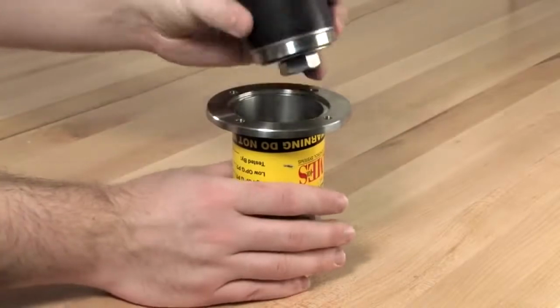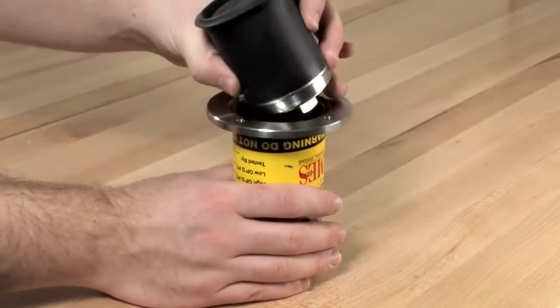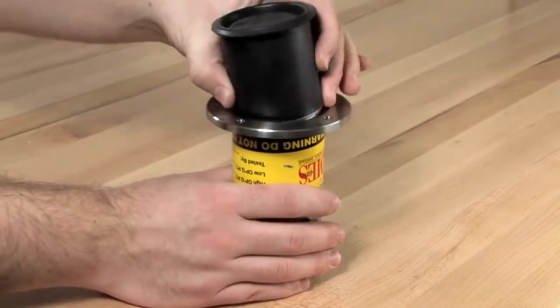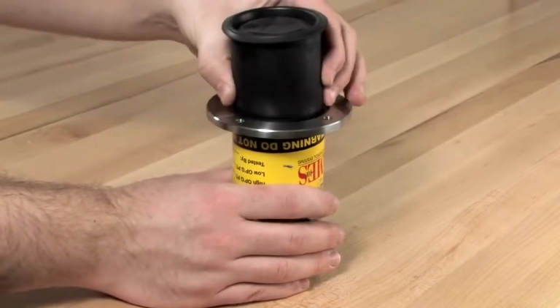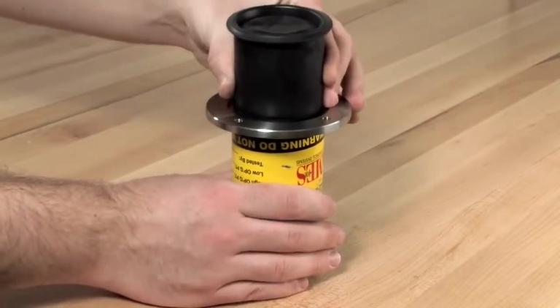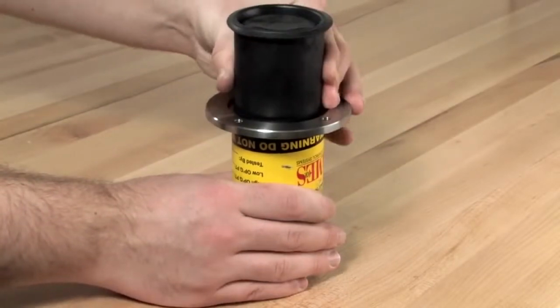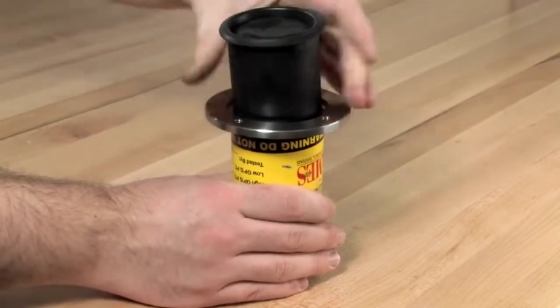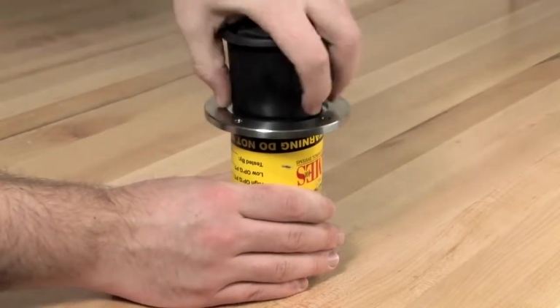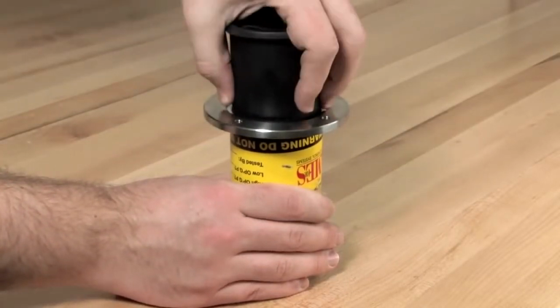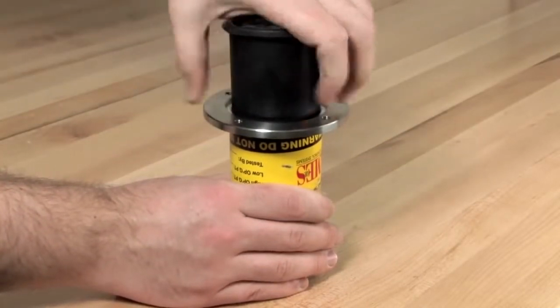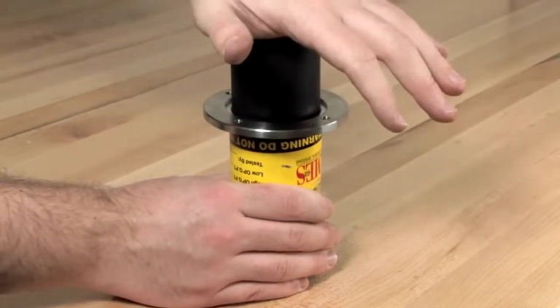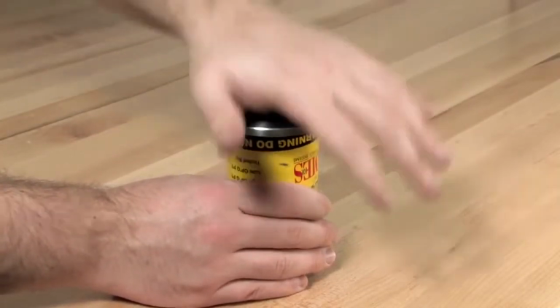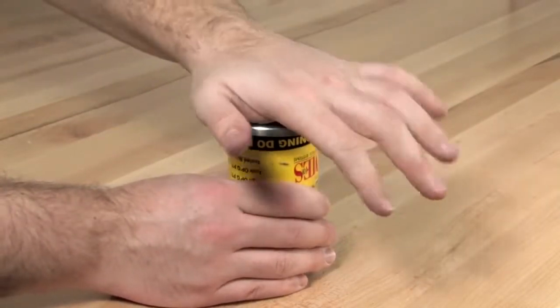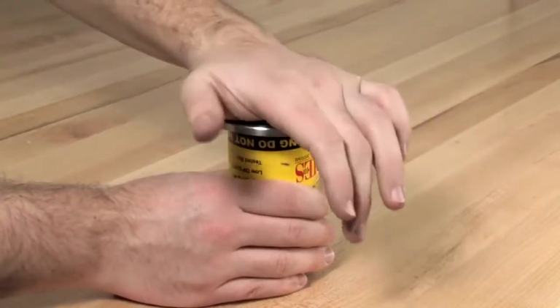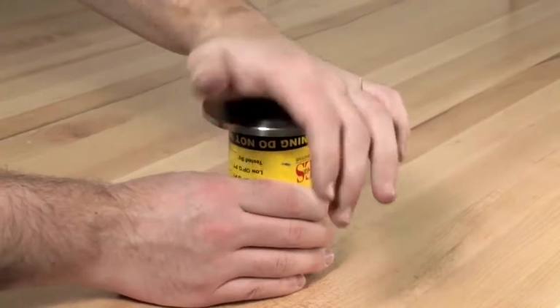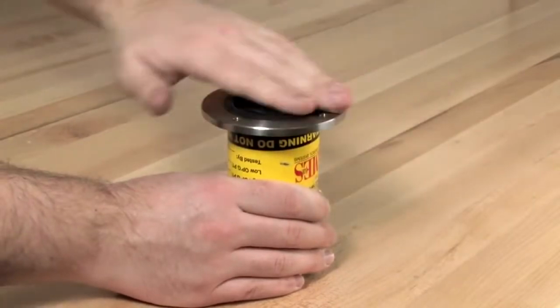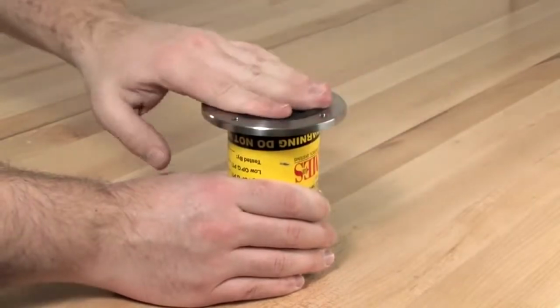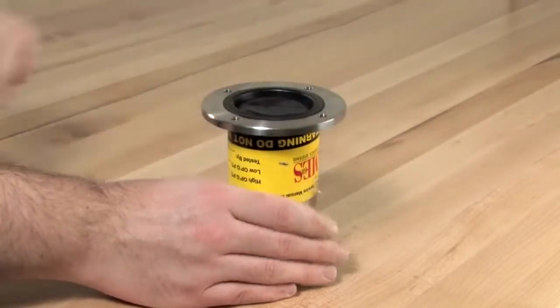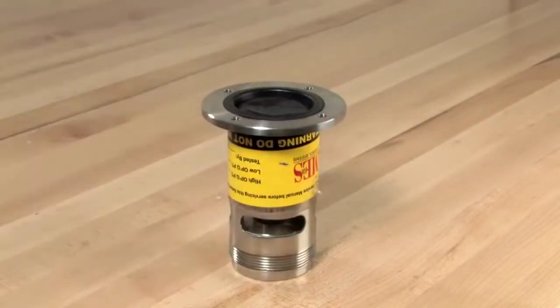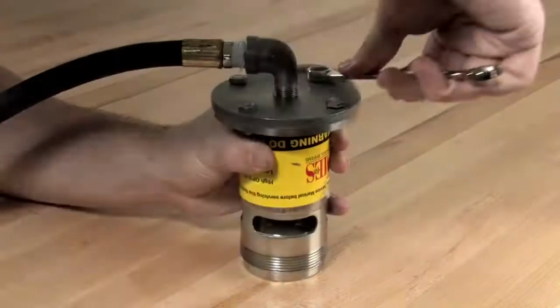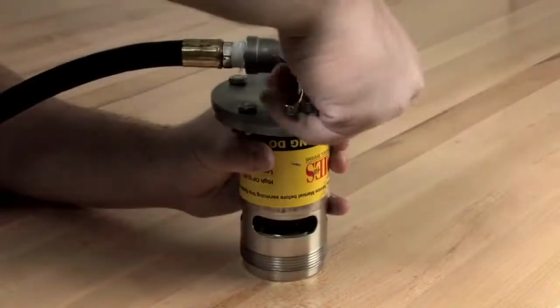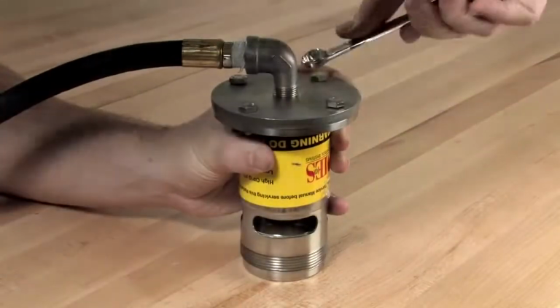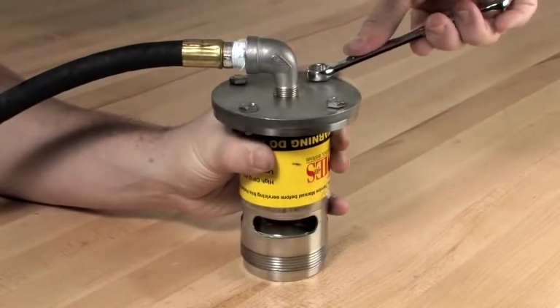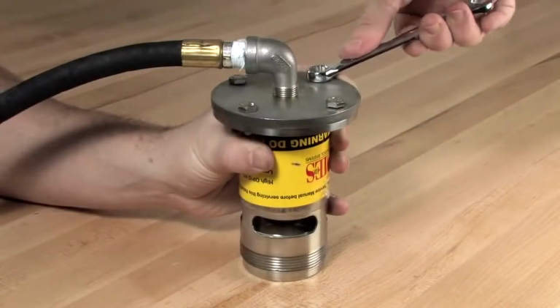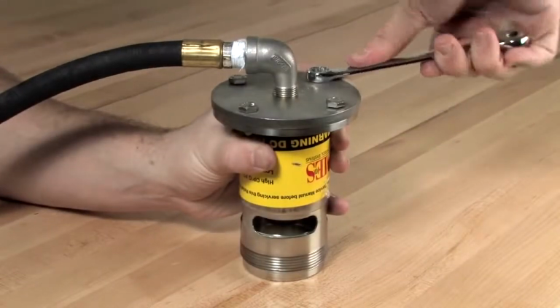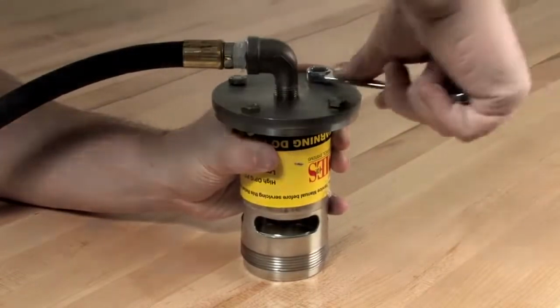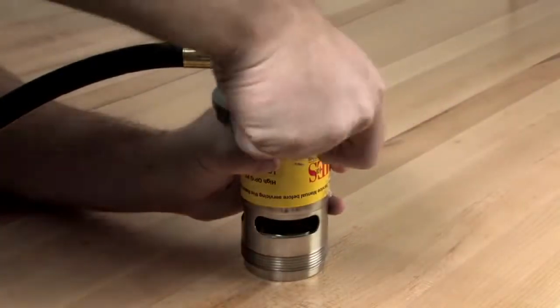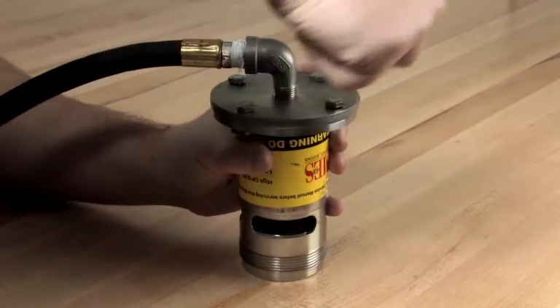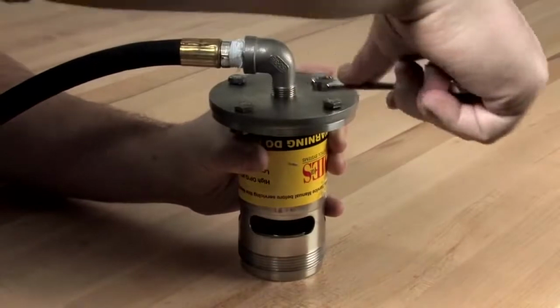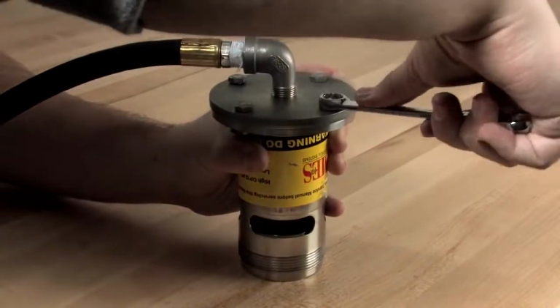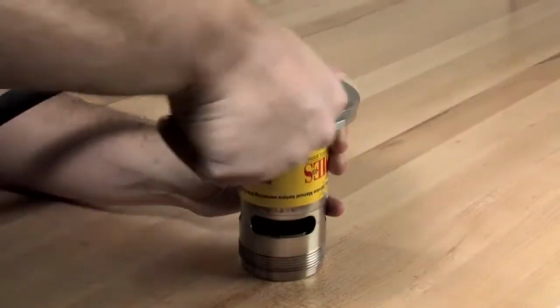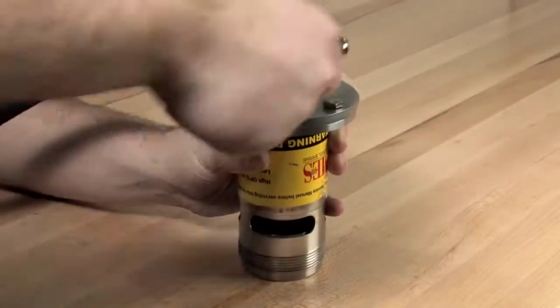Reinstall the assembly in the relief valve body with the hex head bolt entering the flanged end first. With the unit properly seated, reinstall the cover plate and tighten the four bolts evenly to ensure a firm seal.